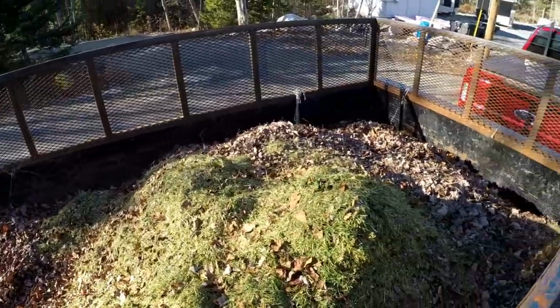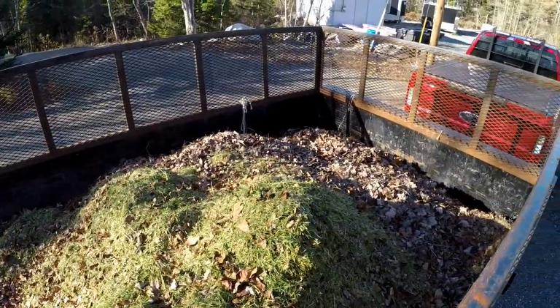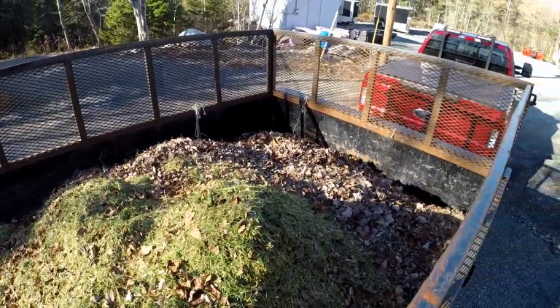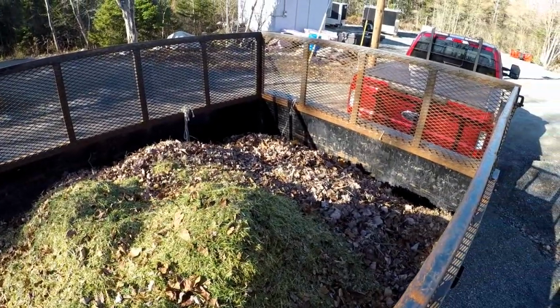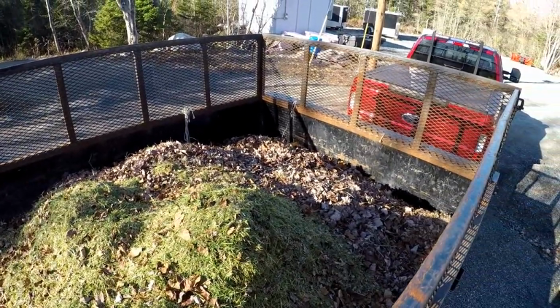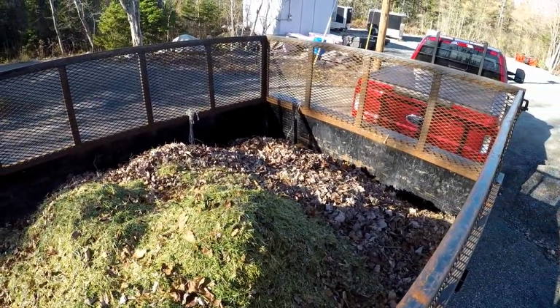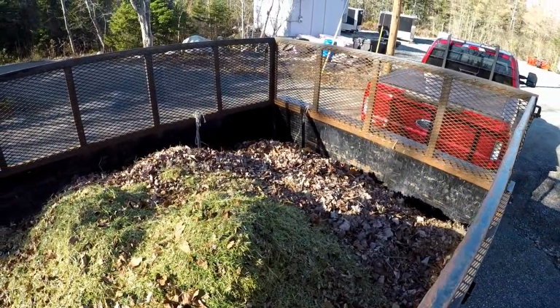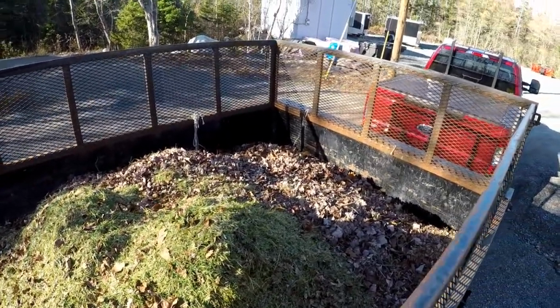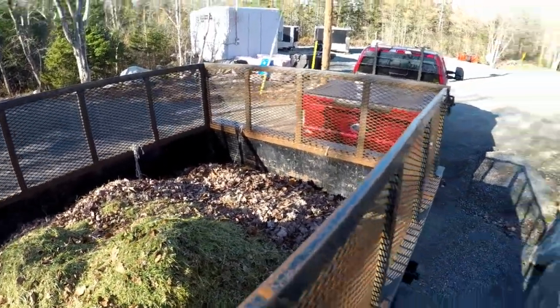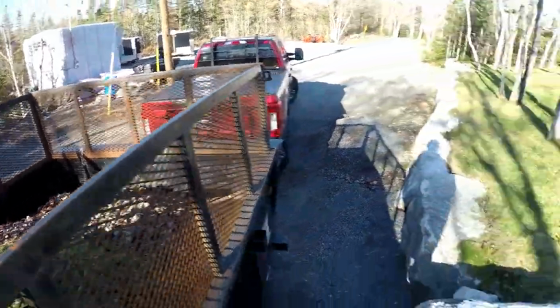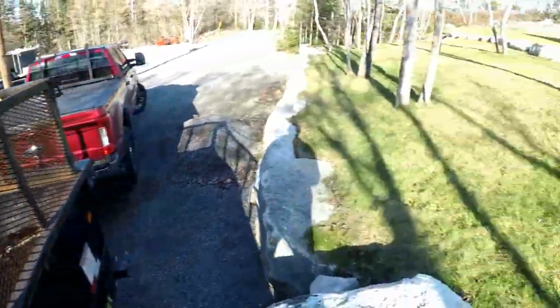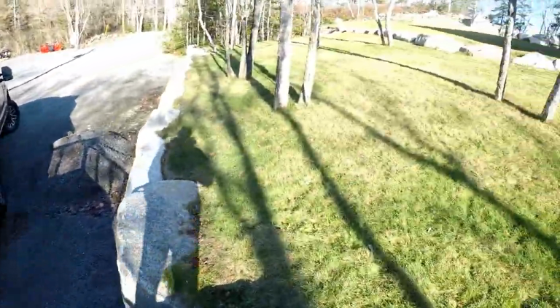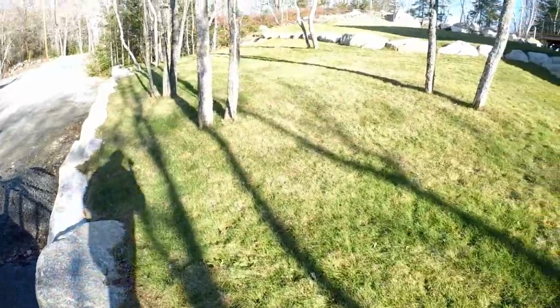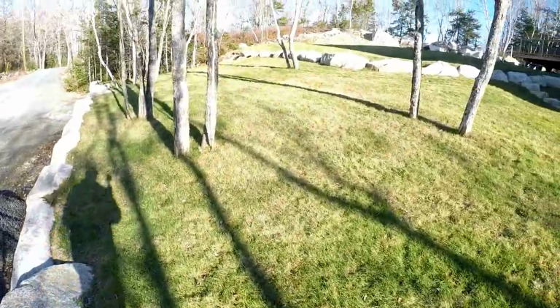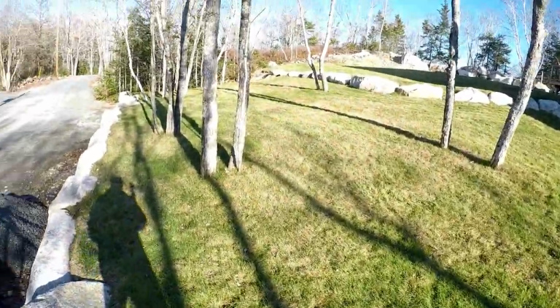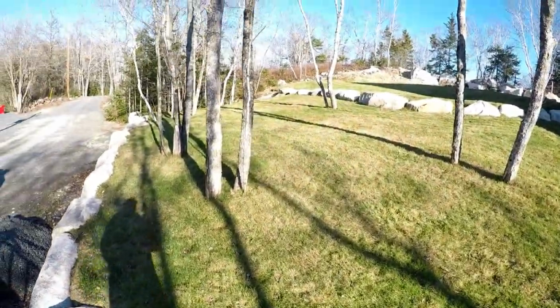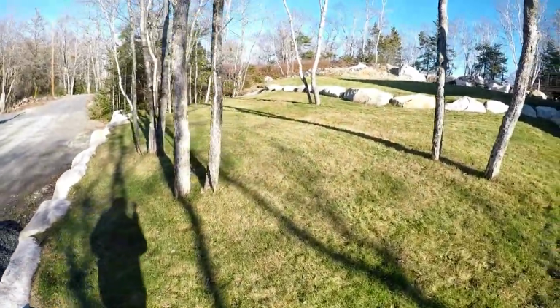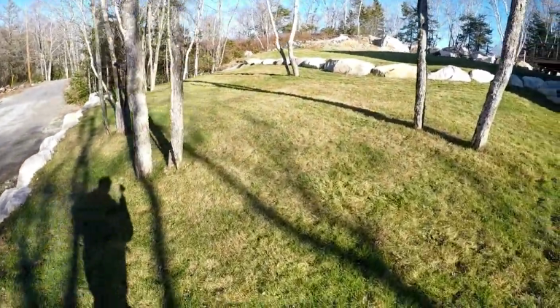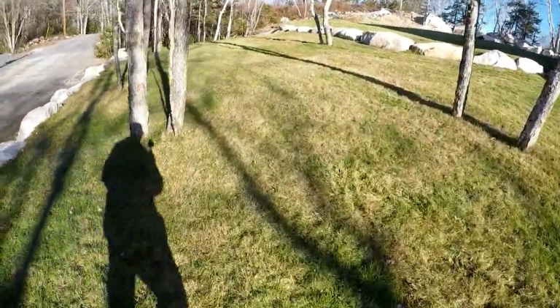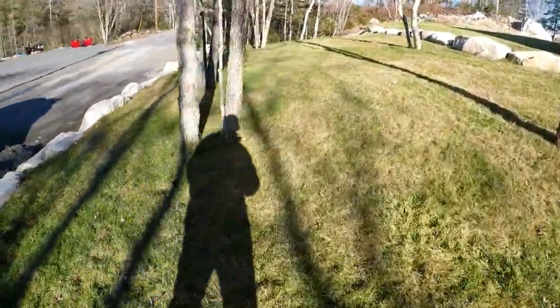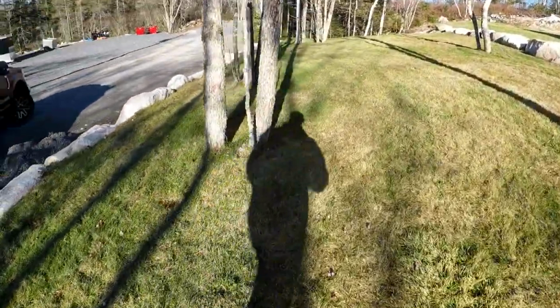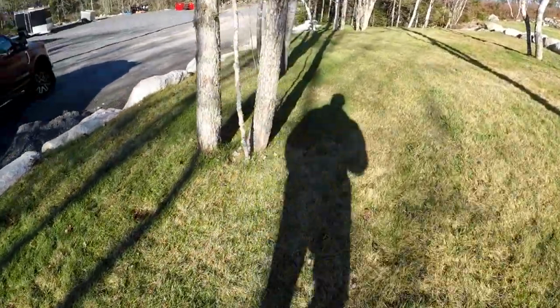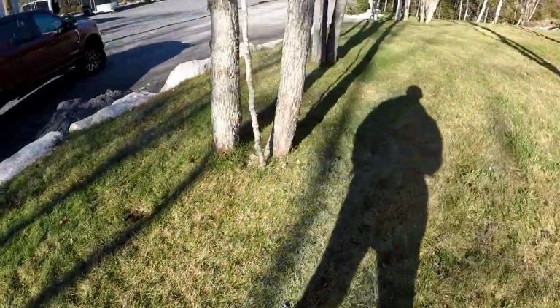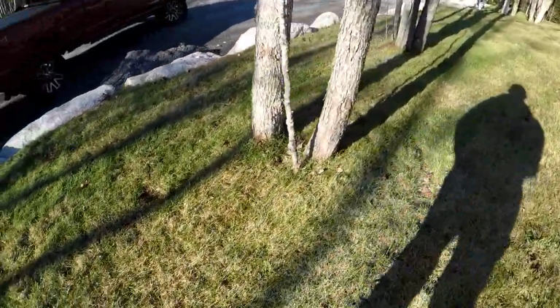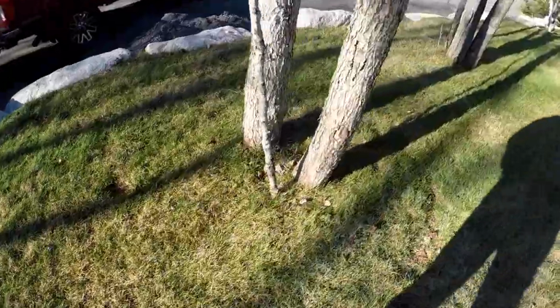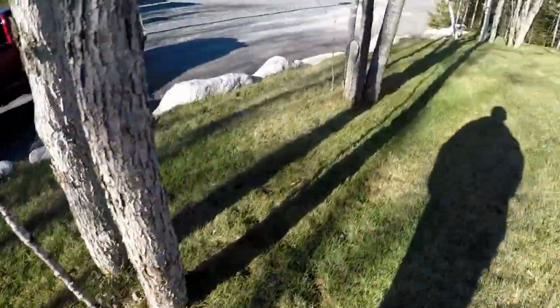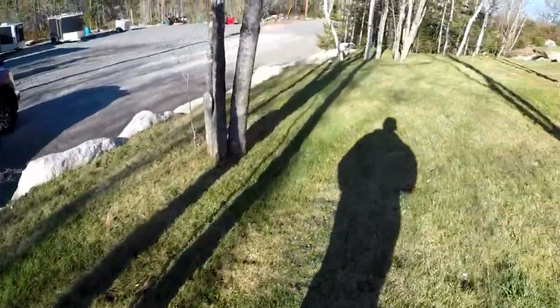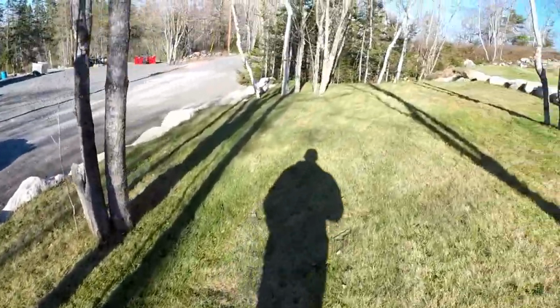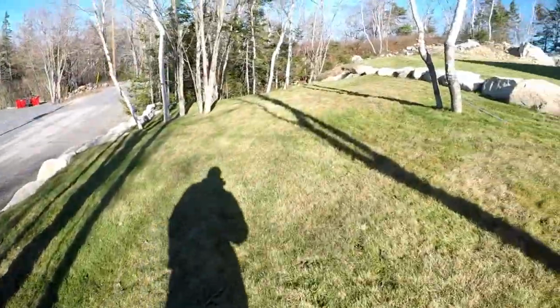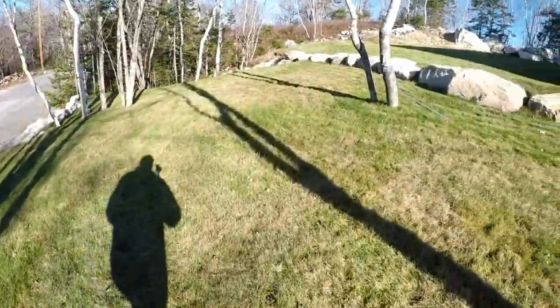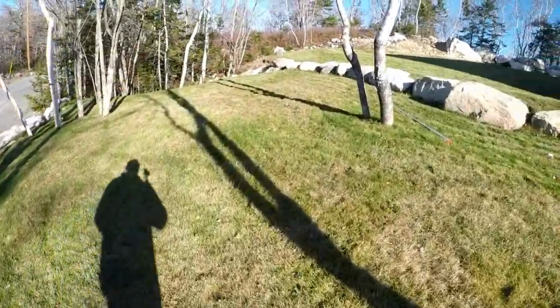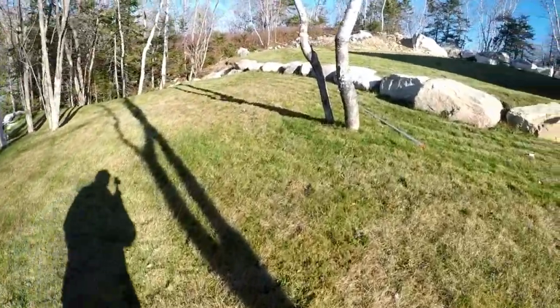This is a 14 by 7 trailer. So it does a great job. Of course around the trees and stuff you've got to do a little bit extra, but it does a really good job.